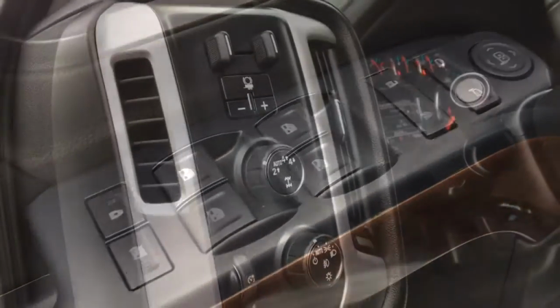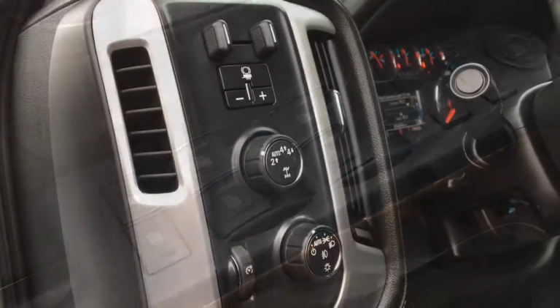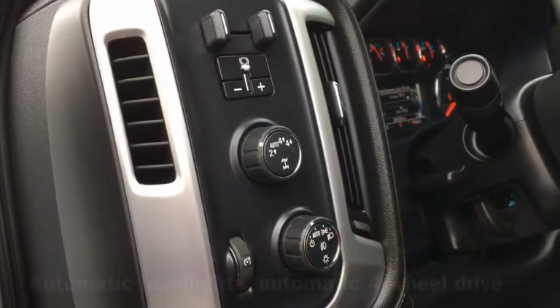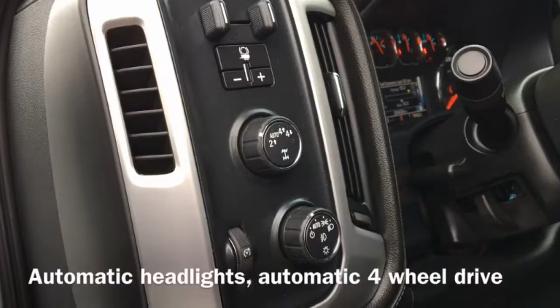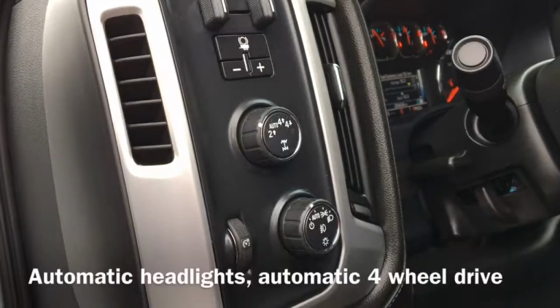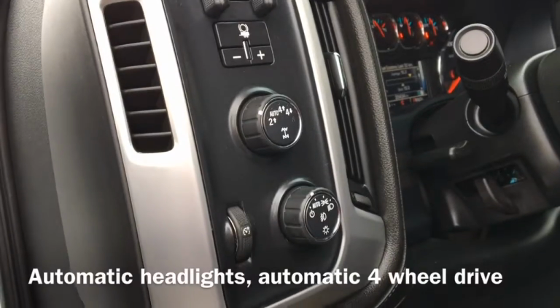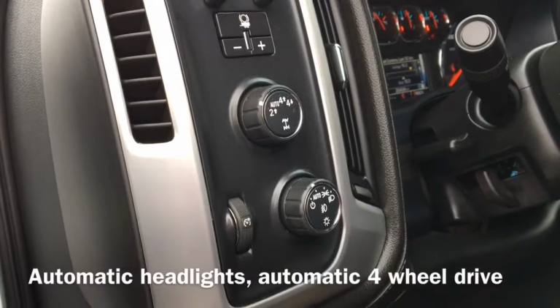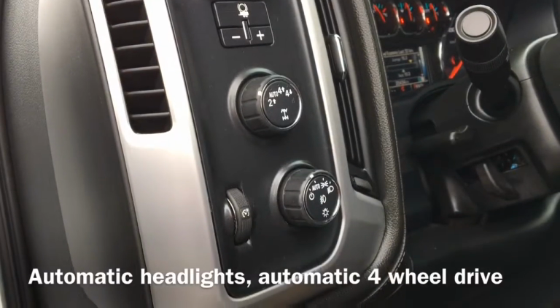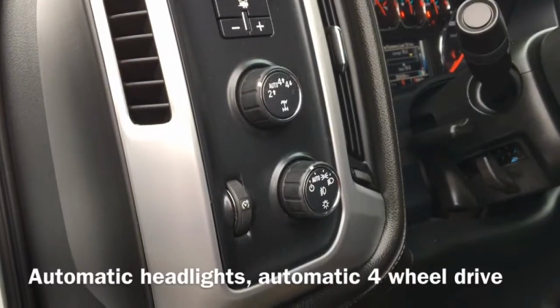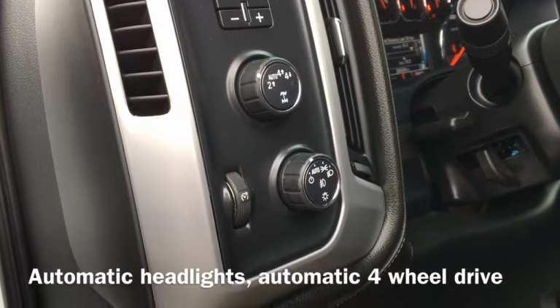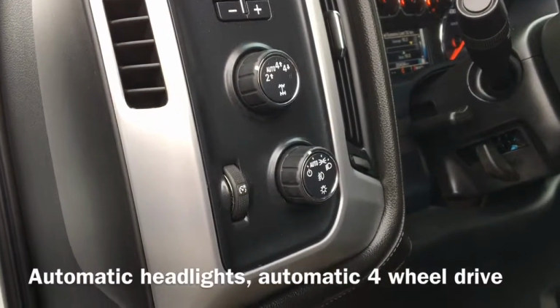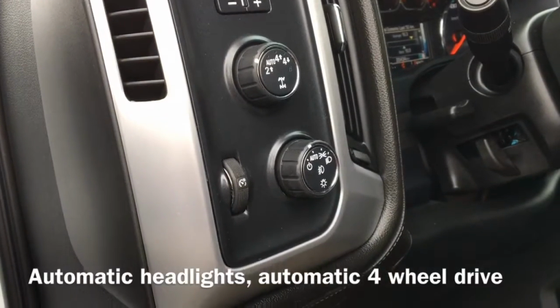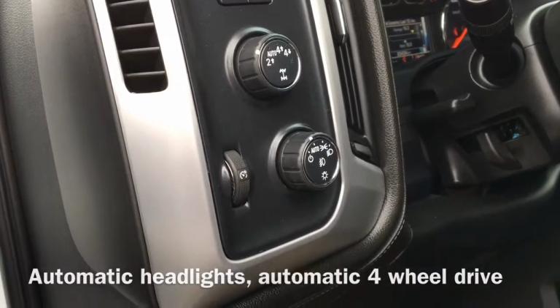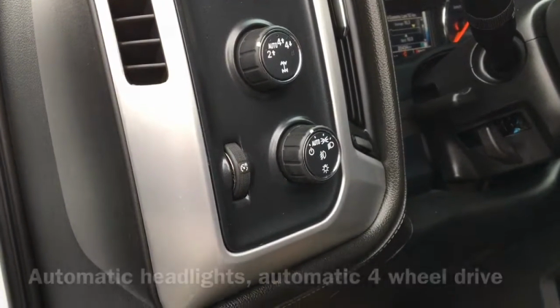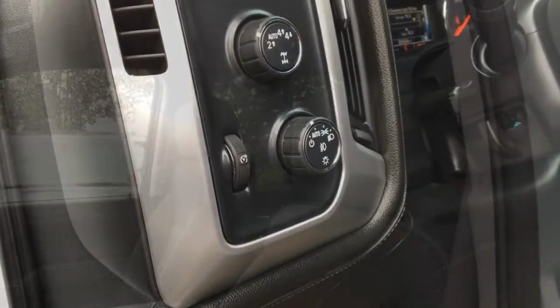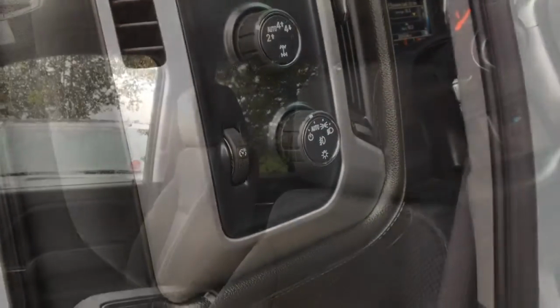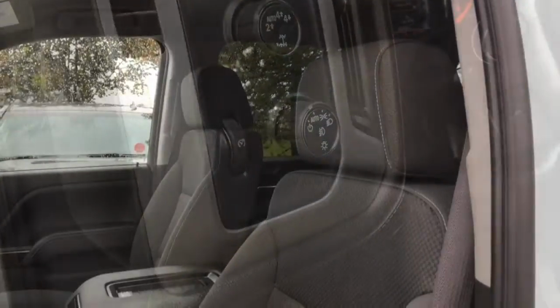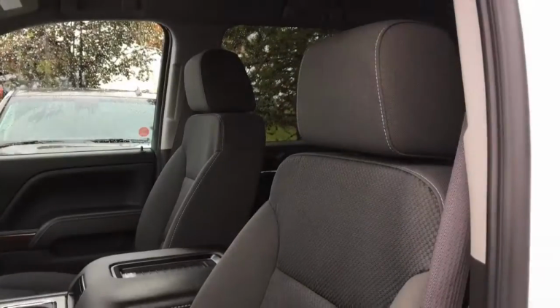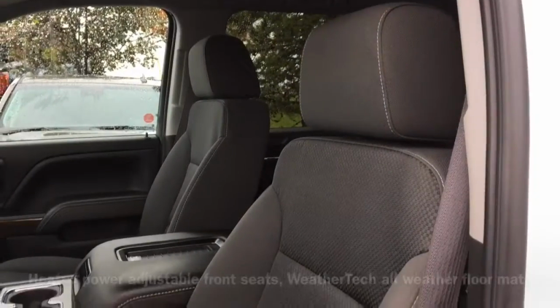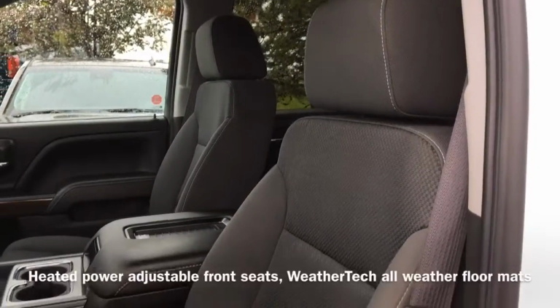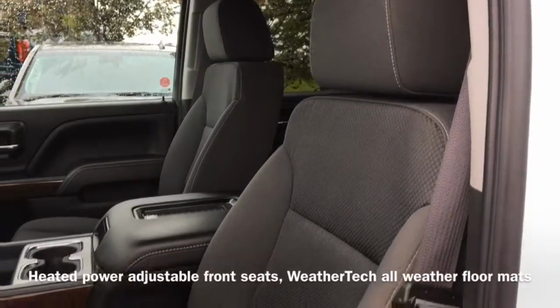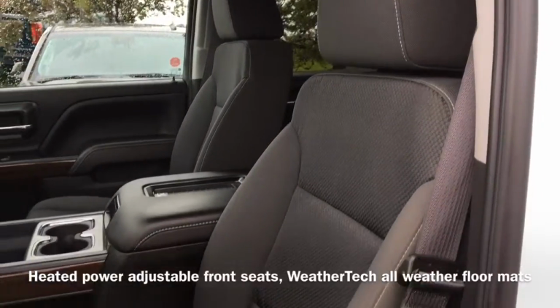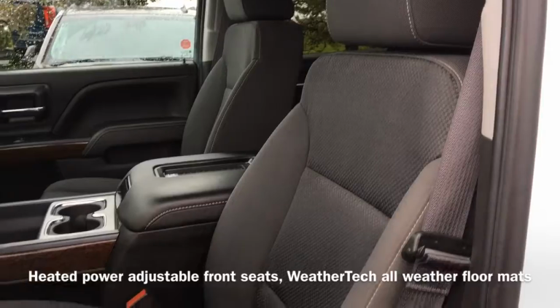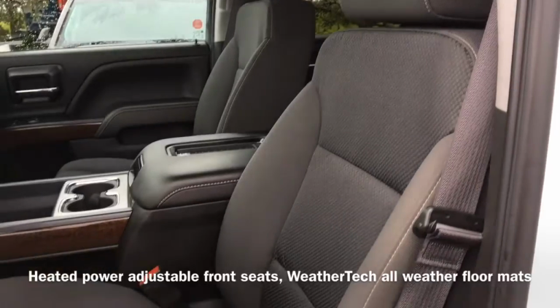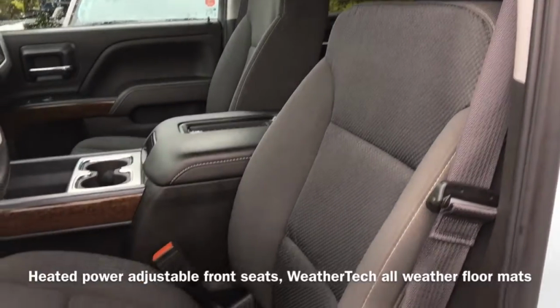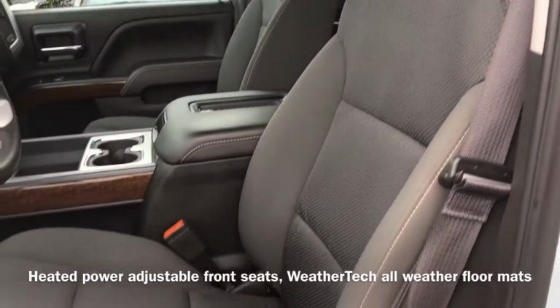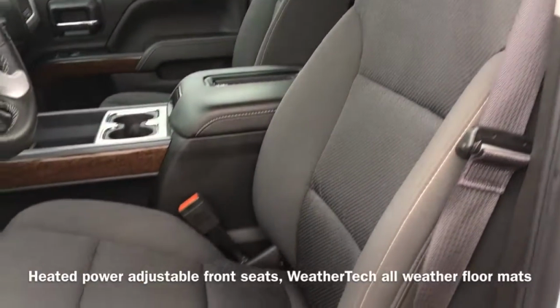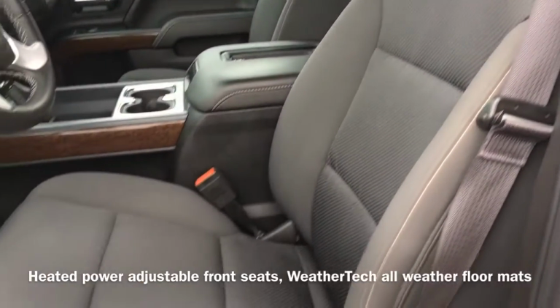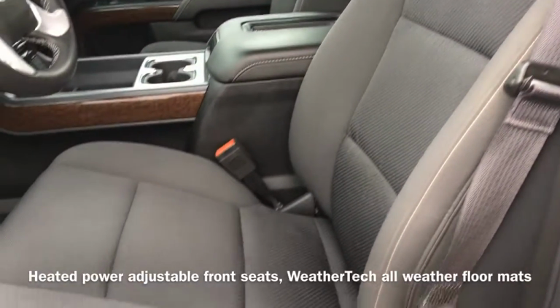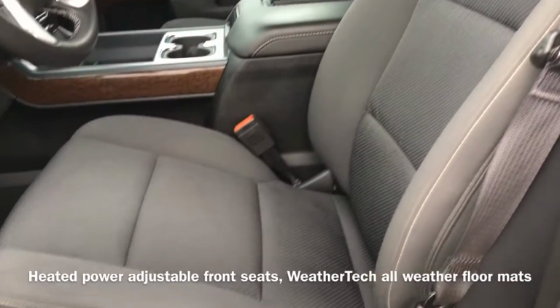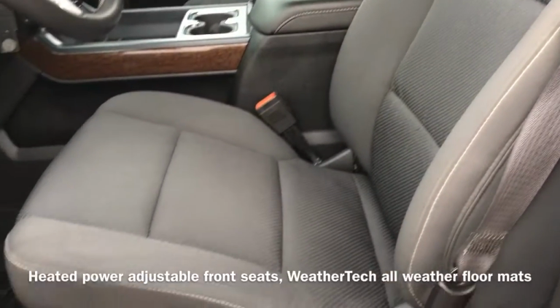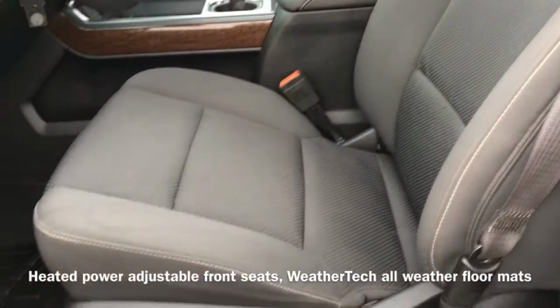Moving to the inside of the vehicle we have our automatic headlight controls and automatic four-wheel drive controls. We also have our heated power adjustable front seats and WeatherTech all-weather floor mats.